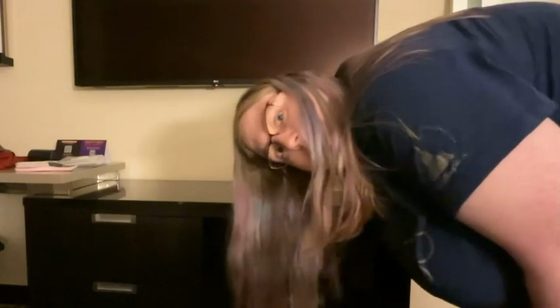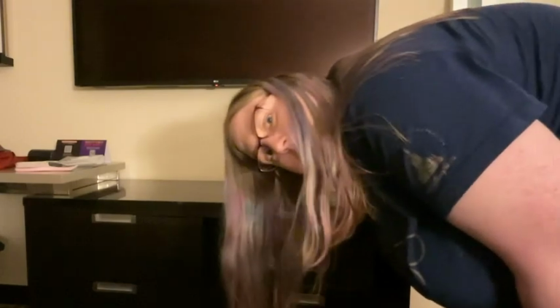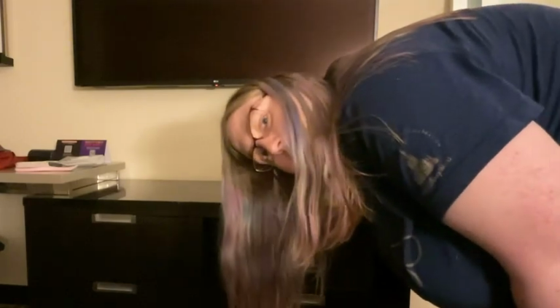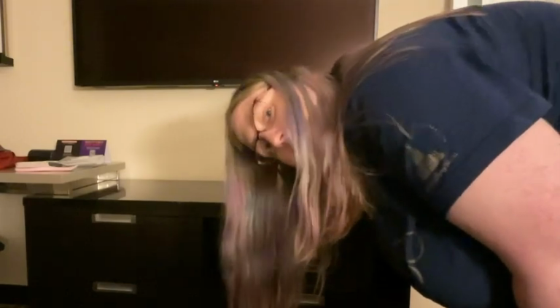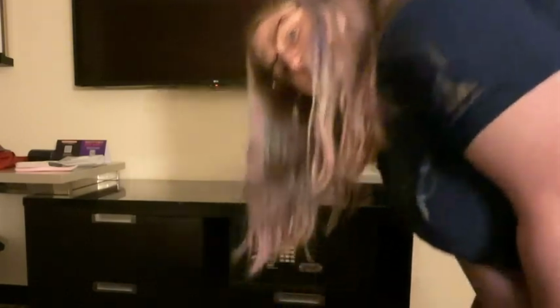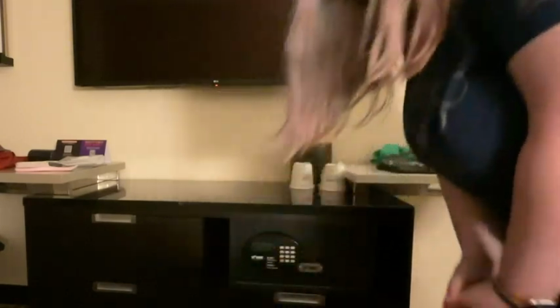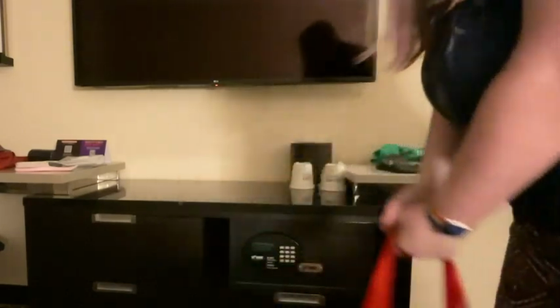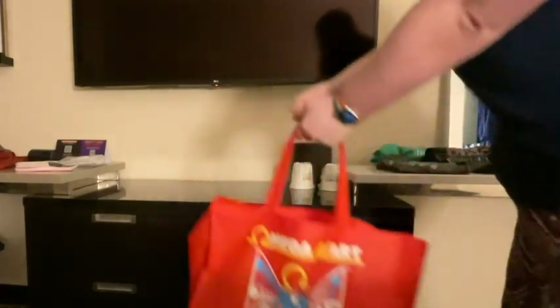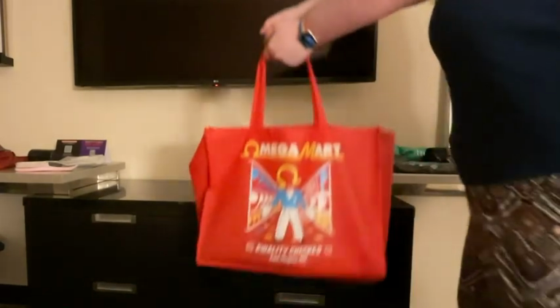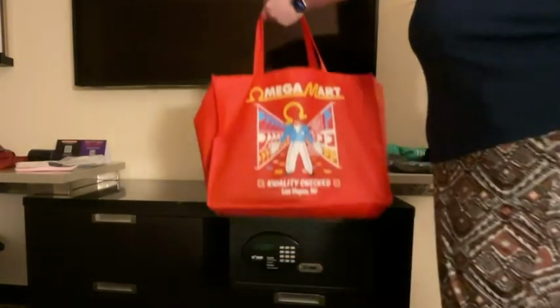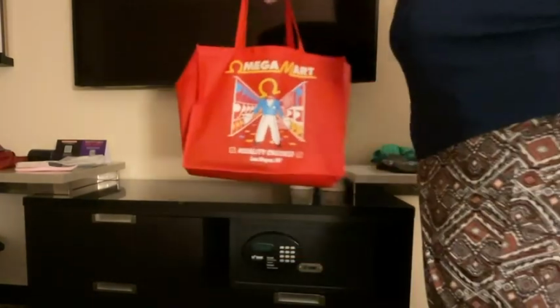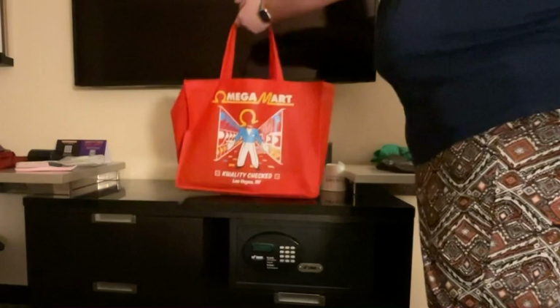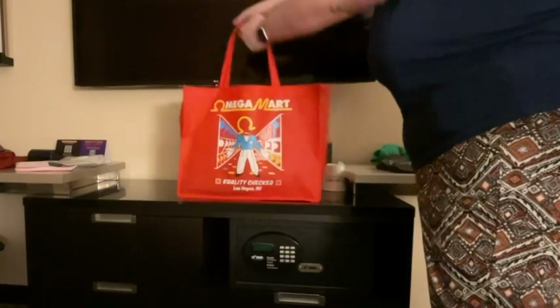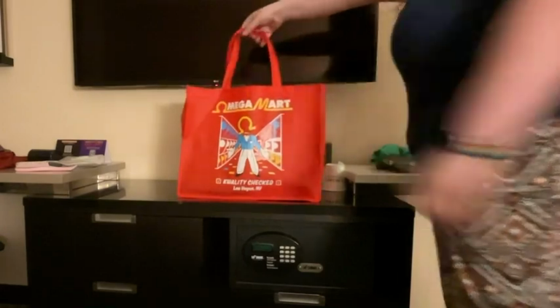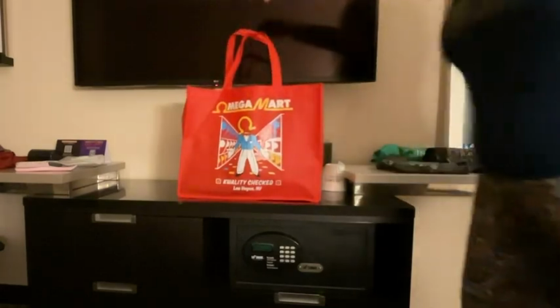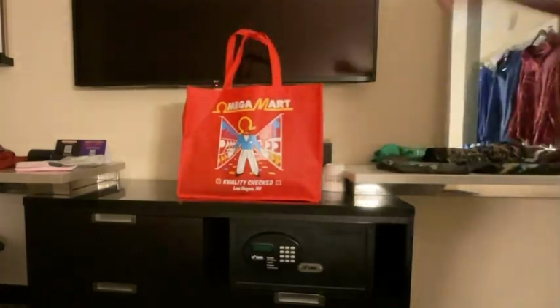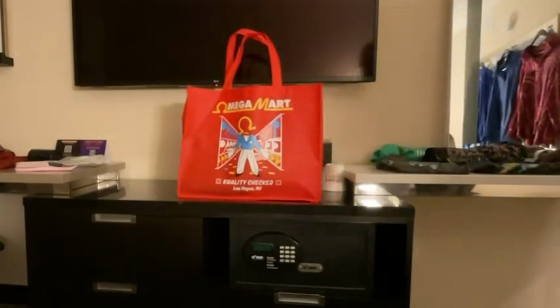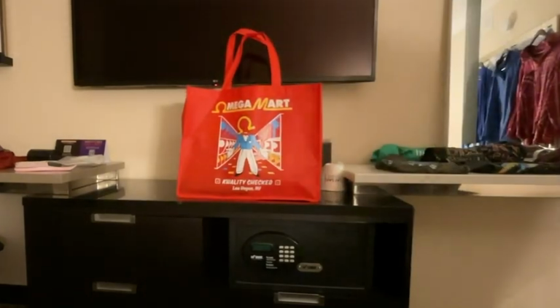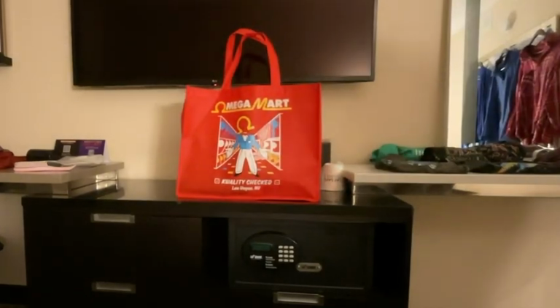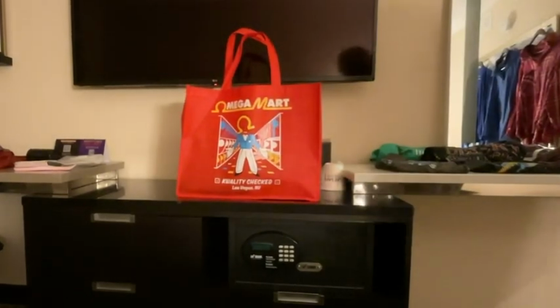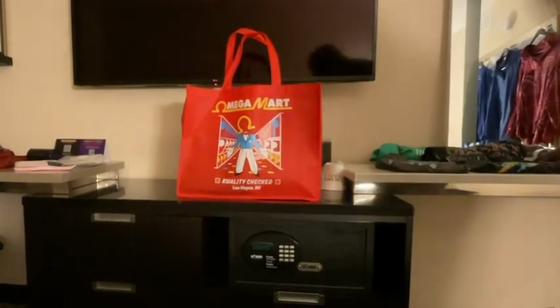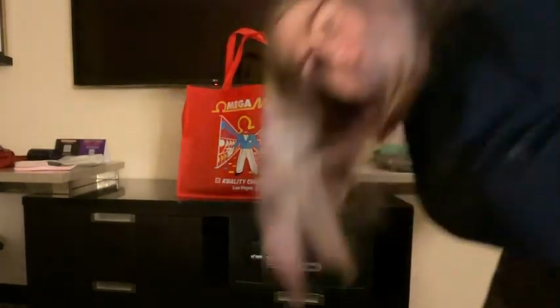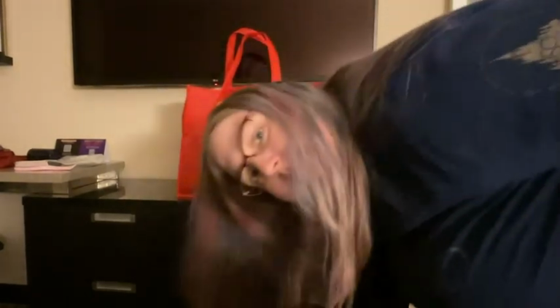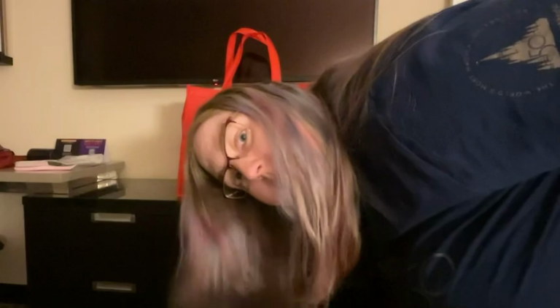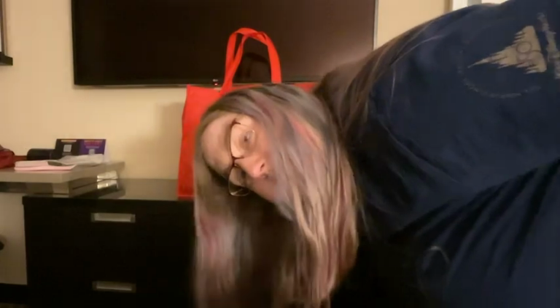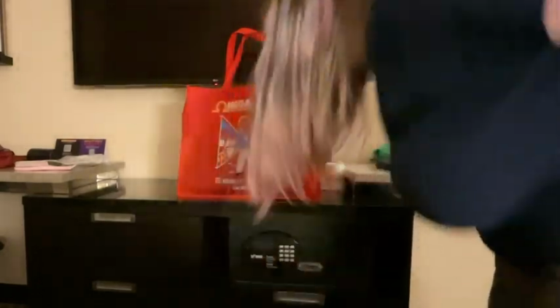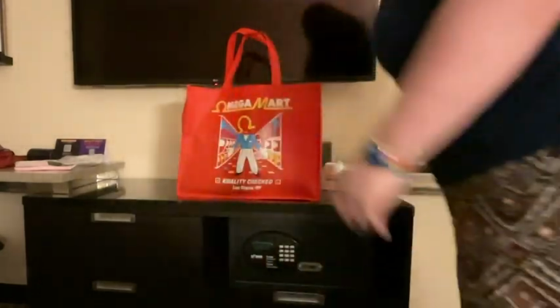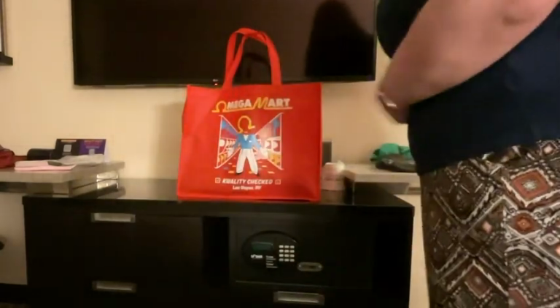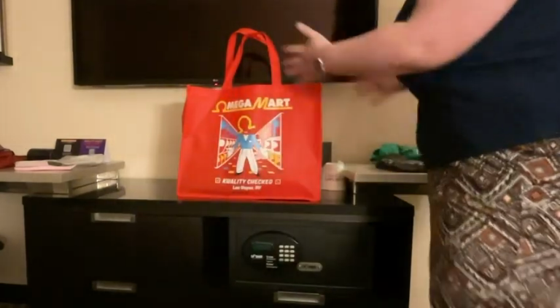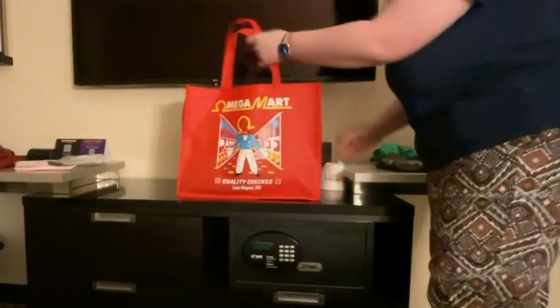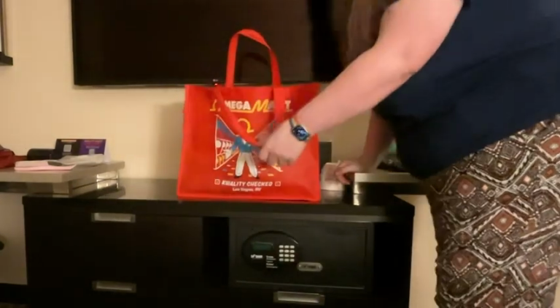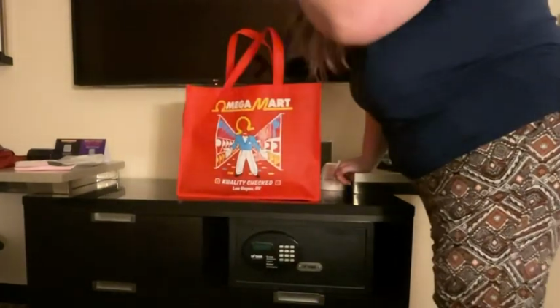Hello. I have merchandise. Shall we see what we have acquired?